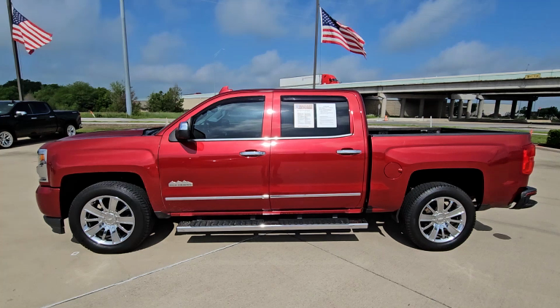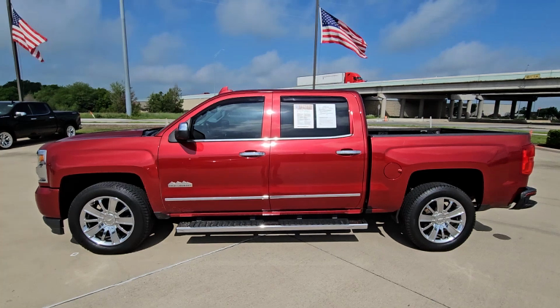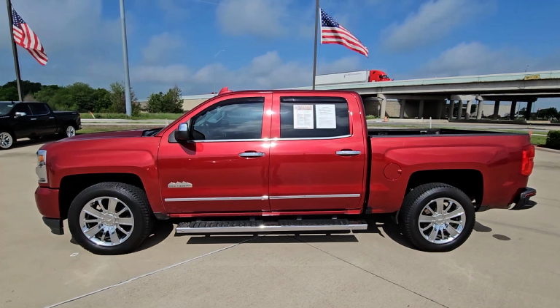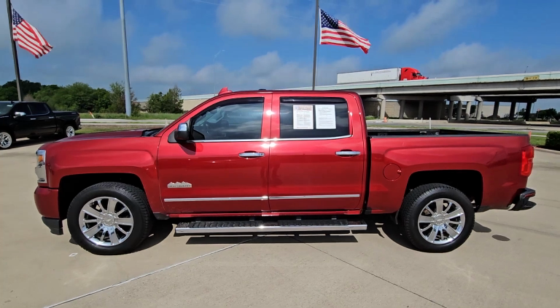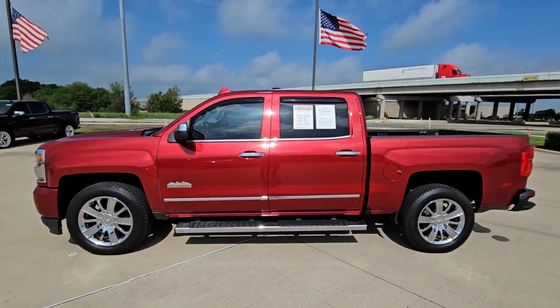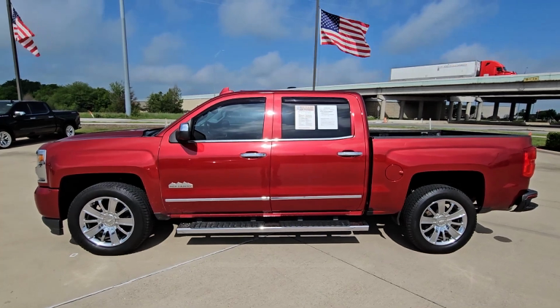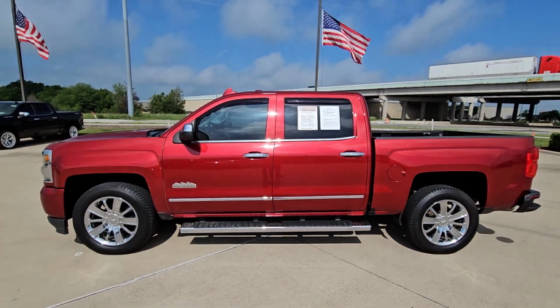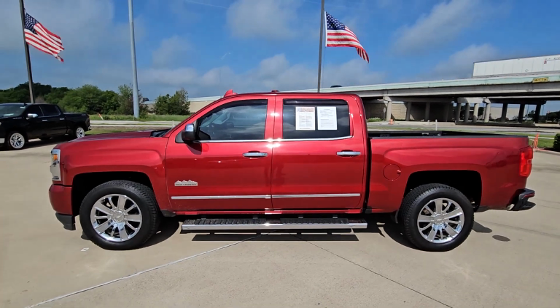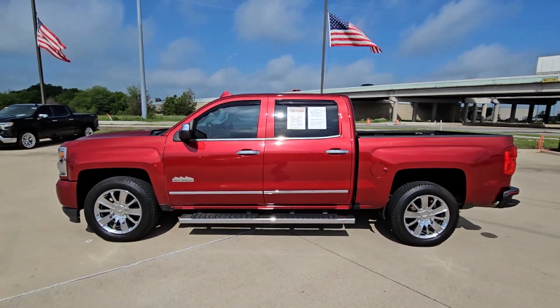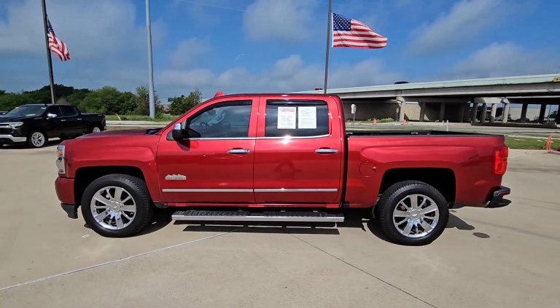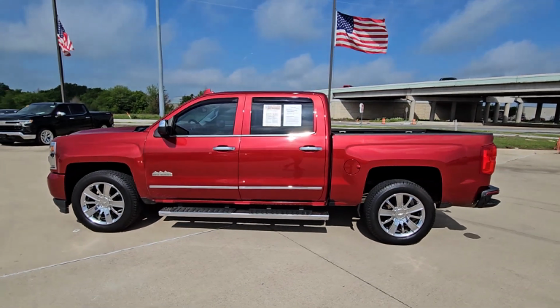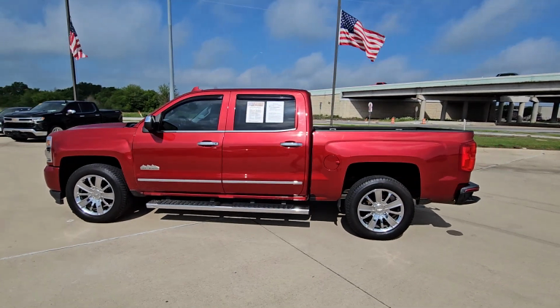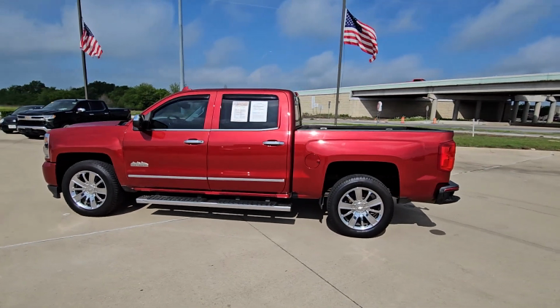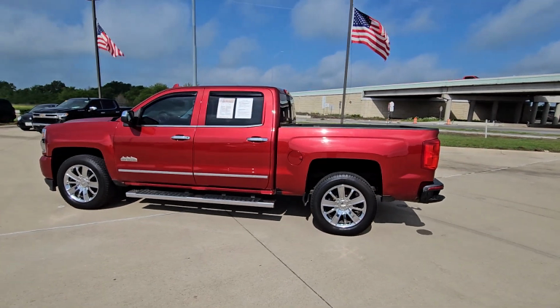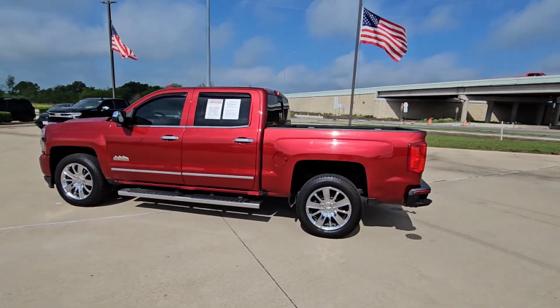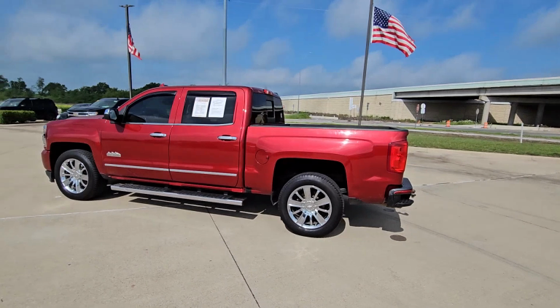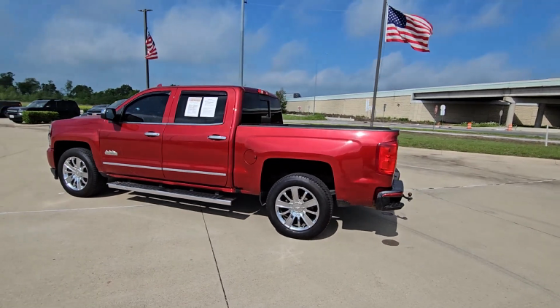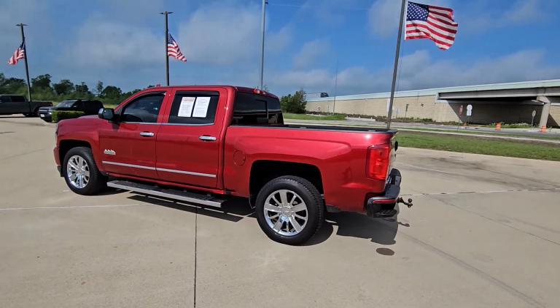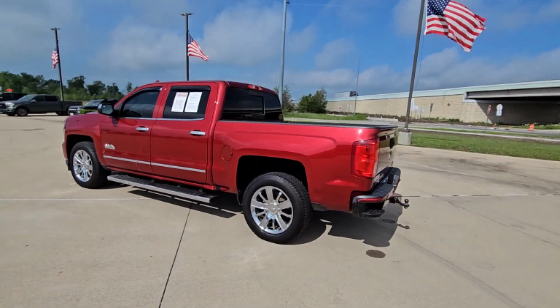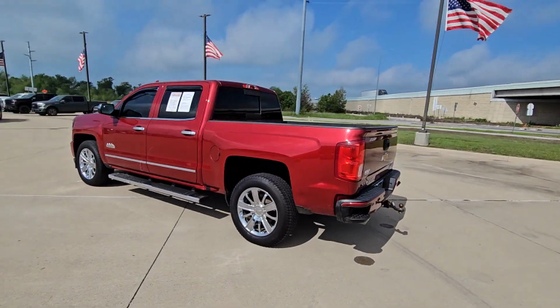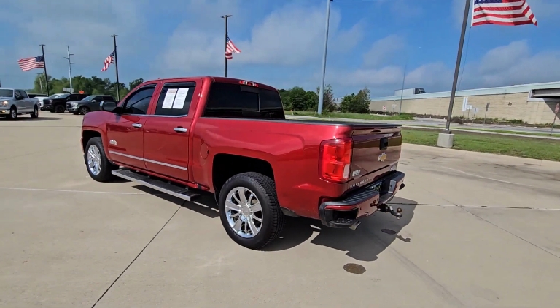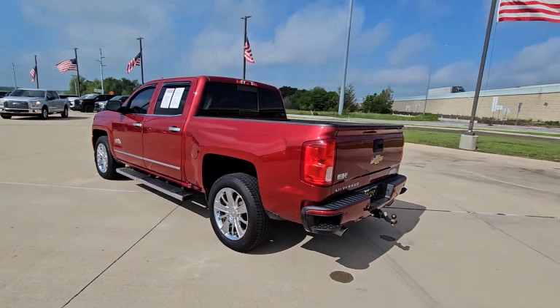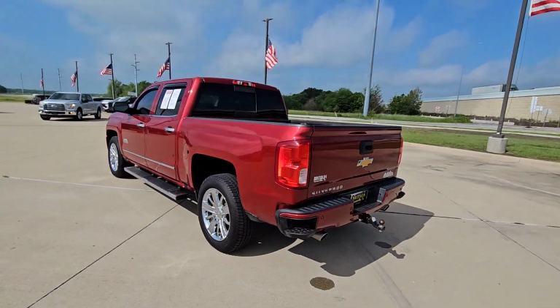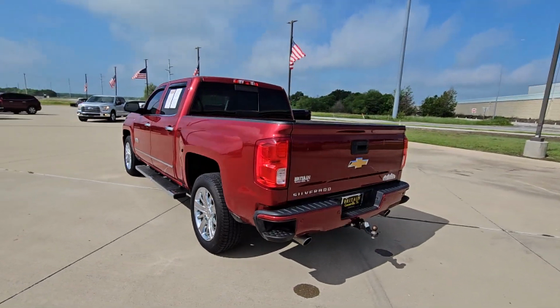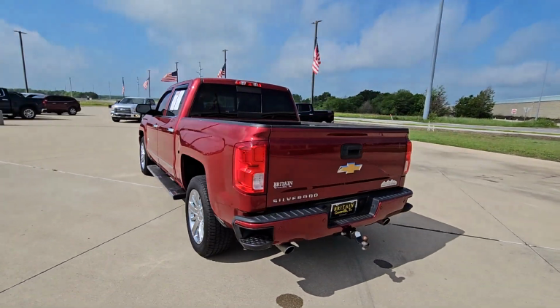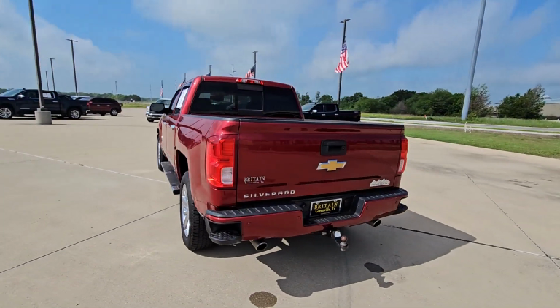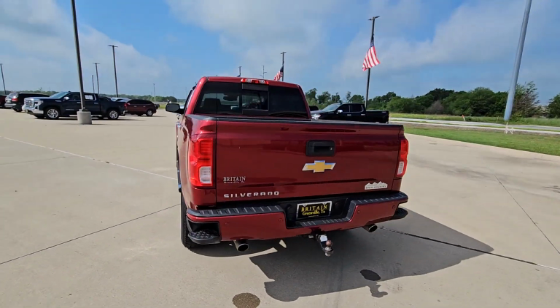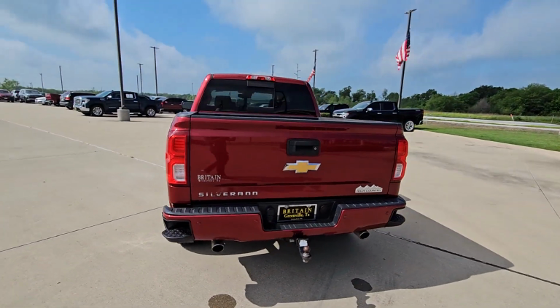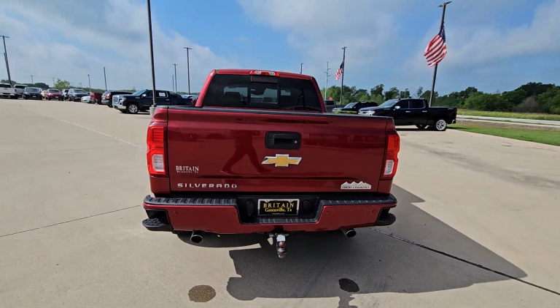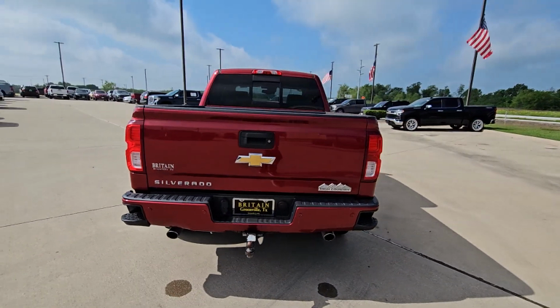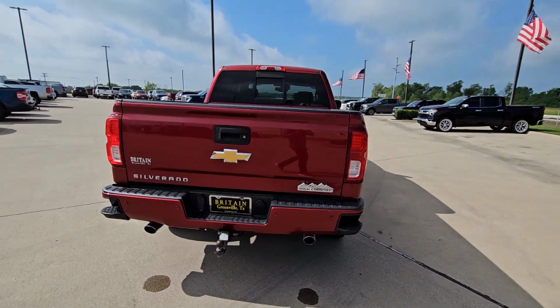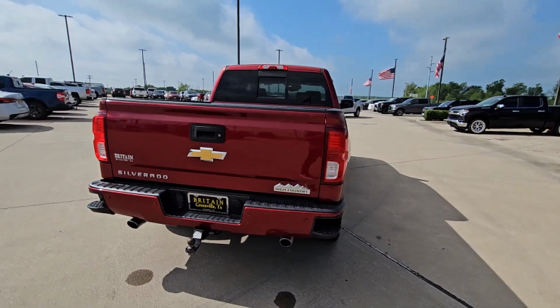Look no further than the 2018 Chevrolet Silverado 1500. With less than 200,000 miles on the odometer, this vehicle stands out from the rest.